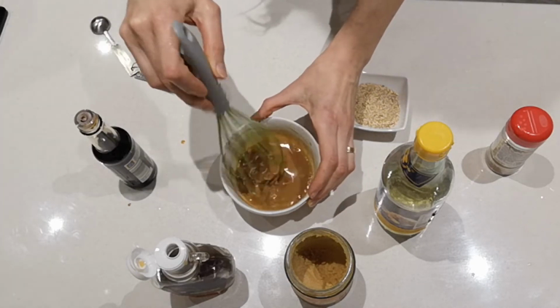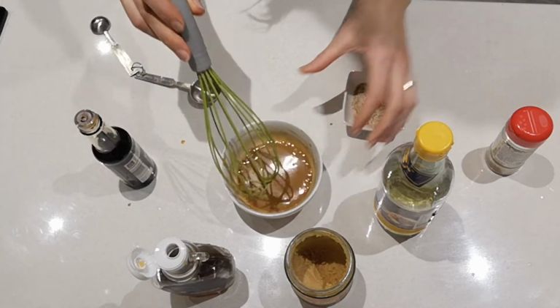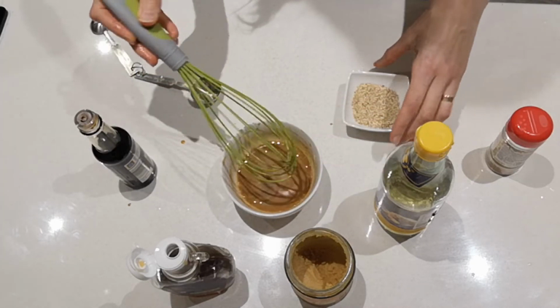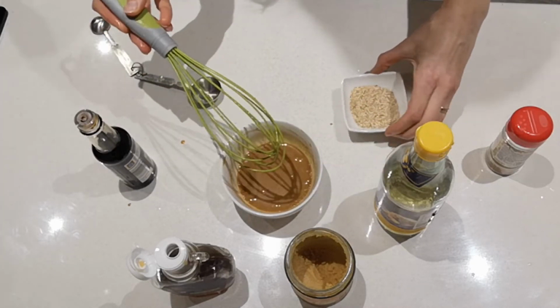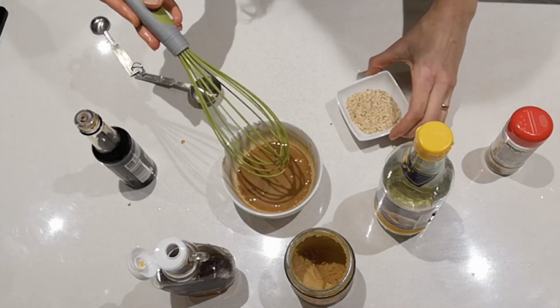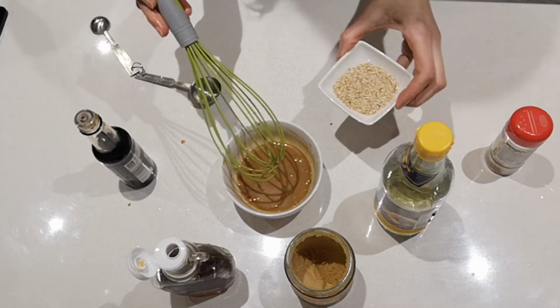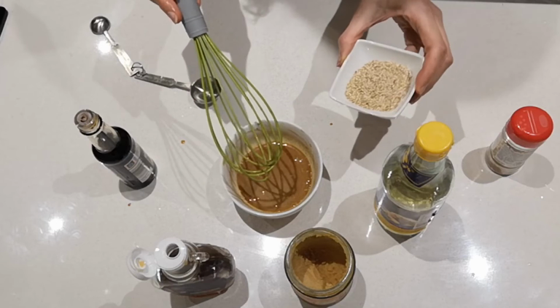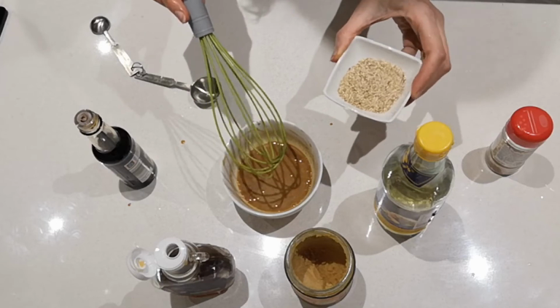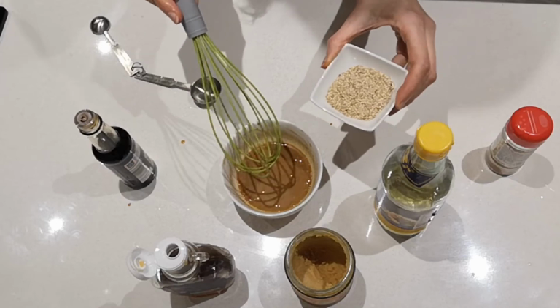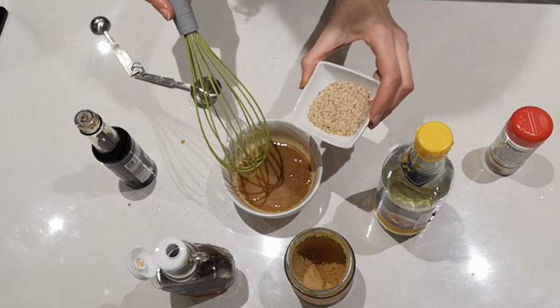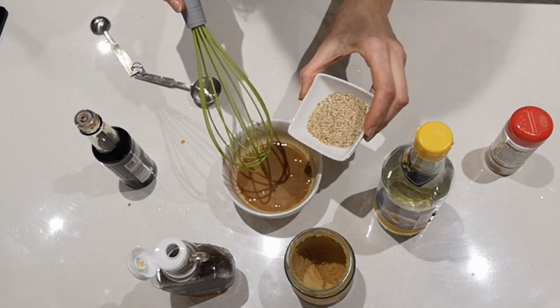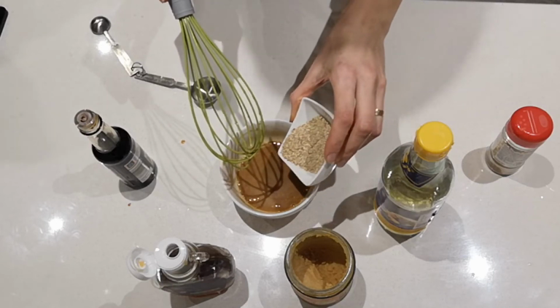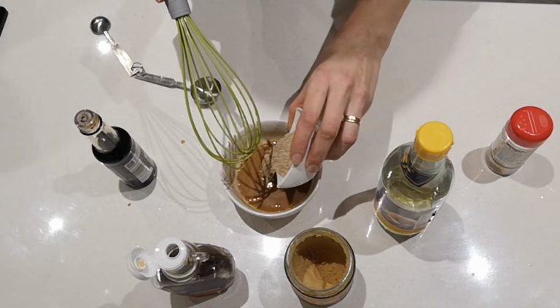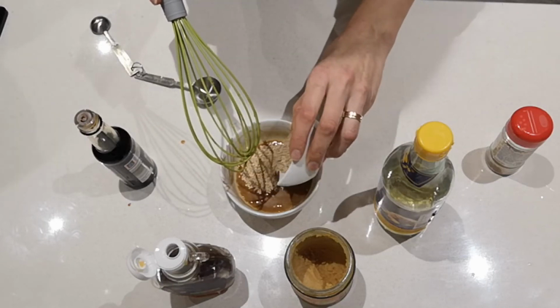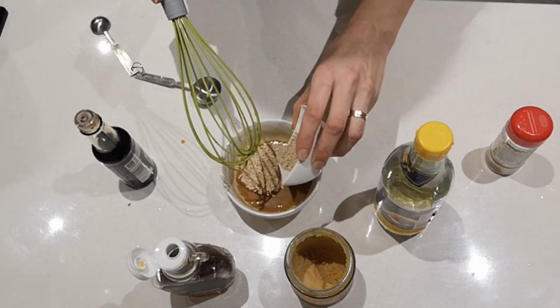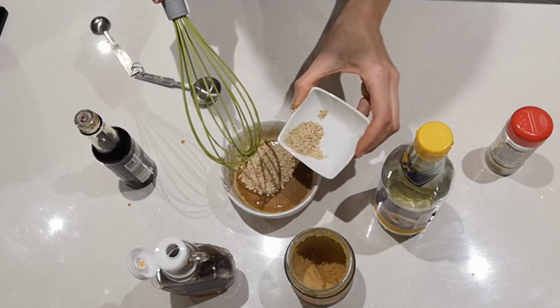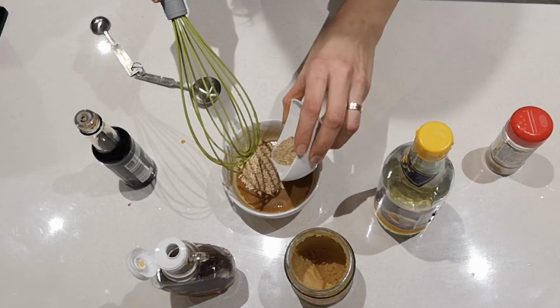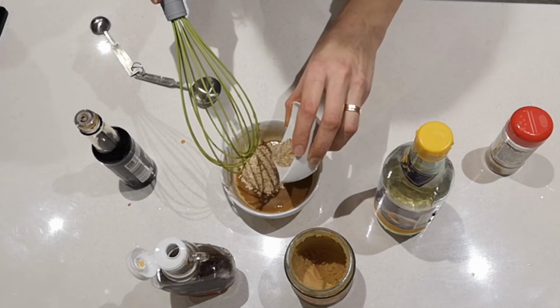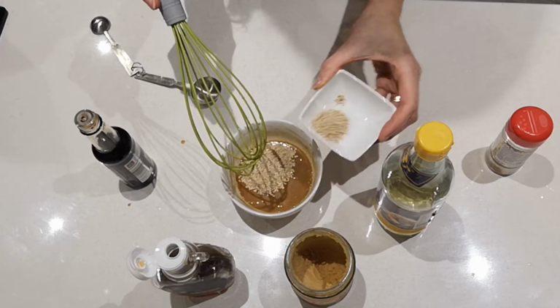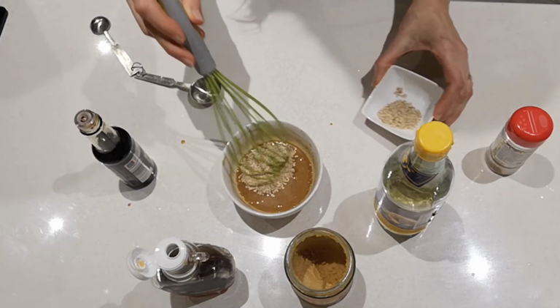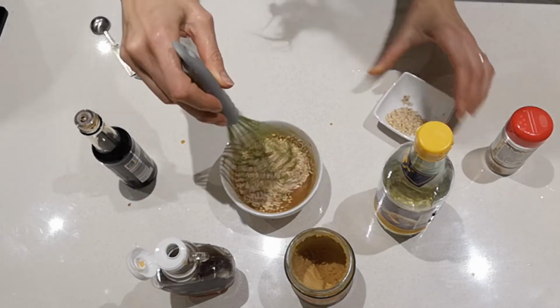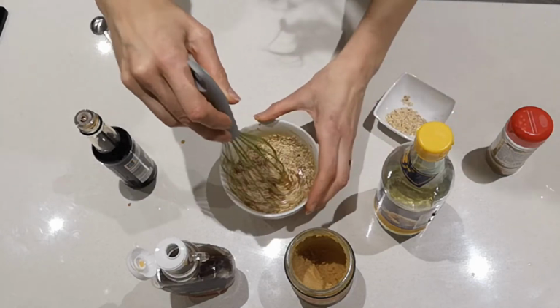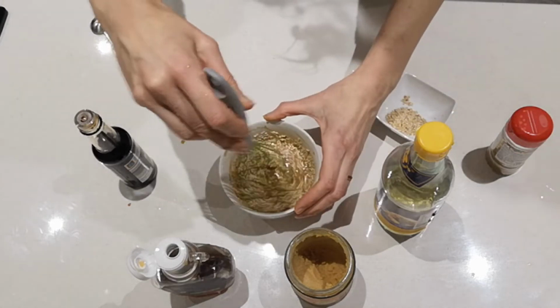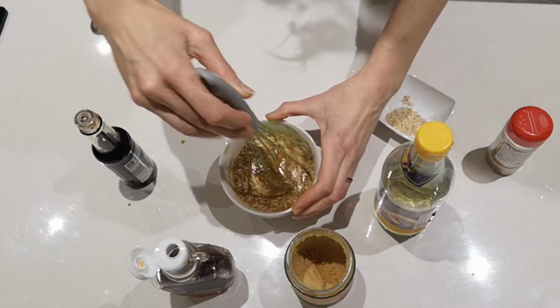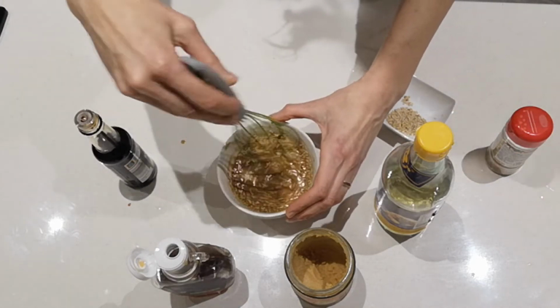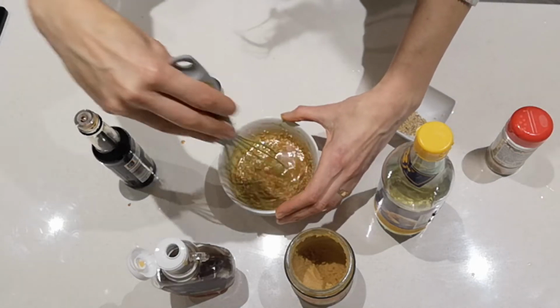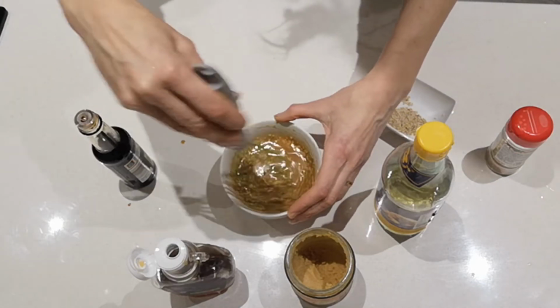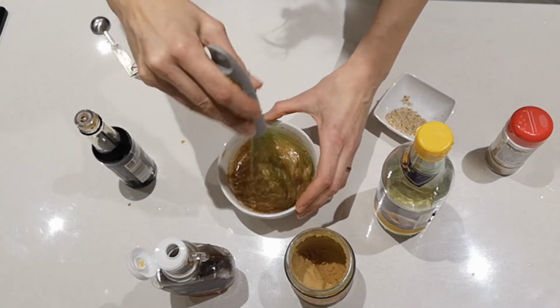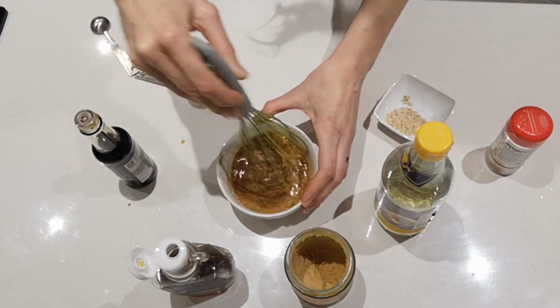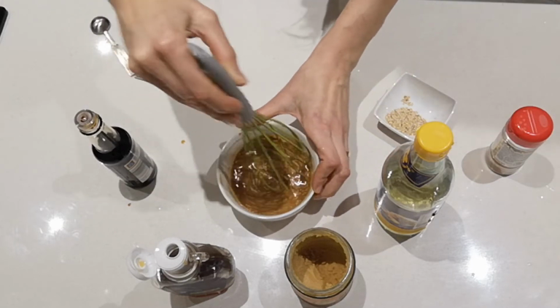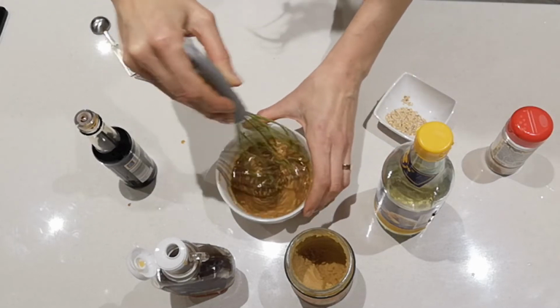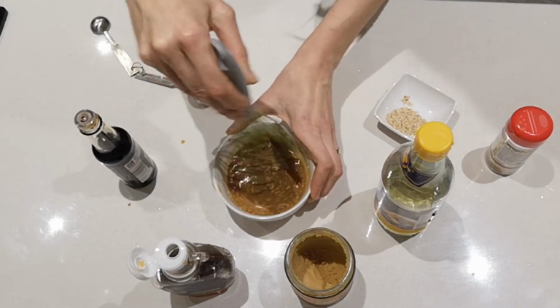That's looking good. Now I'm going to add about a tablespoon of toasted sesame seeds. I'm going to leave a little bit for sprinkling on top, and mix the rest into the sauce.